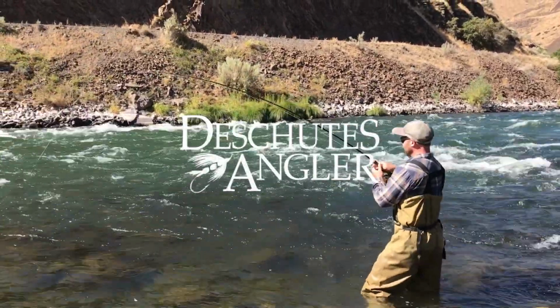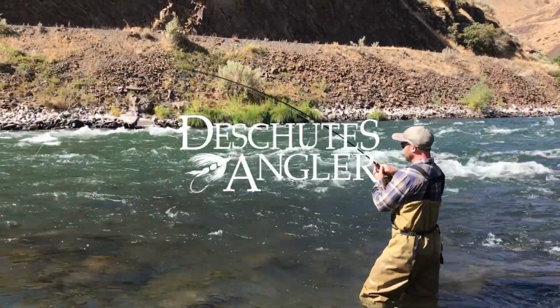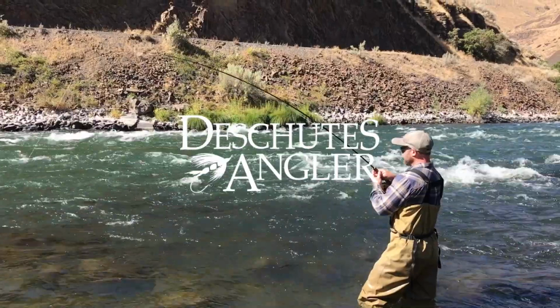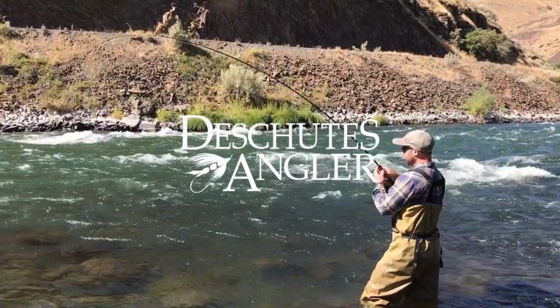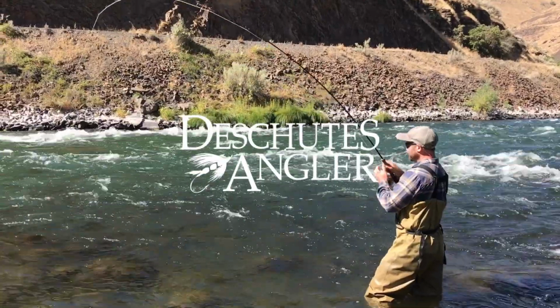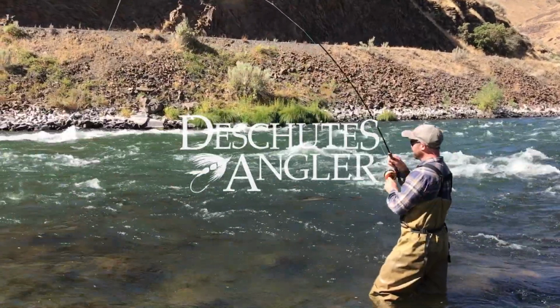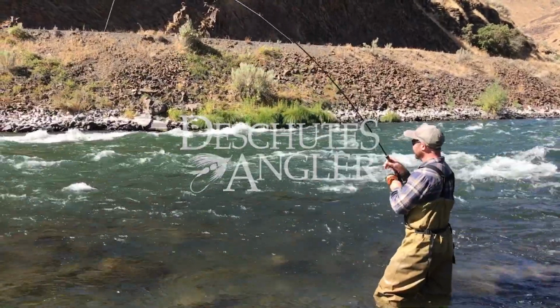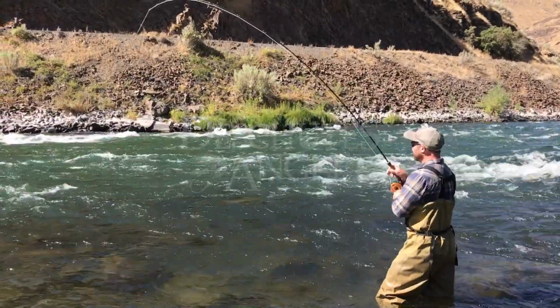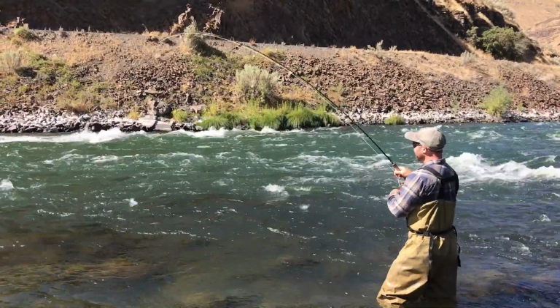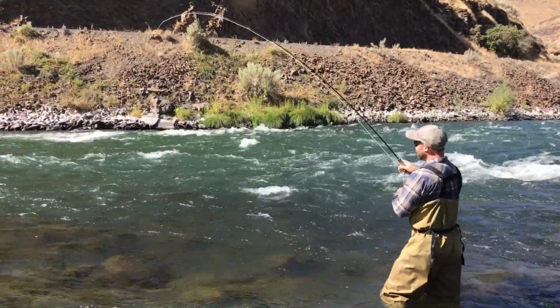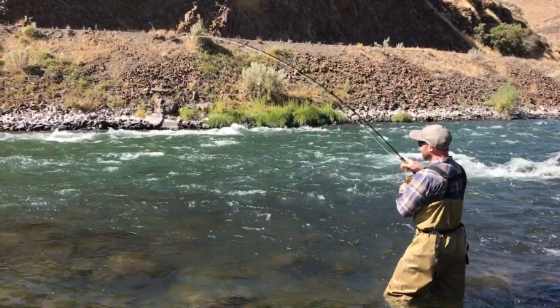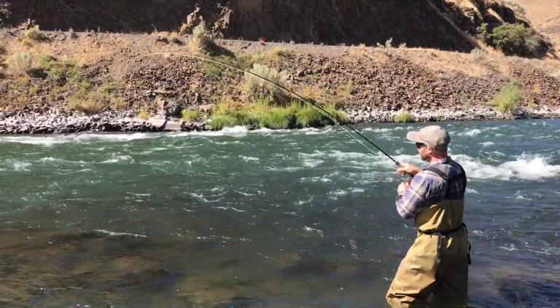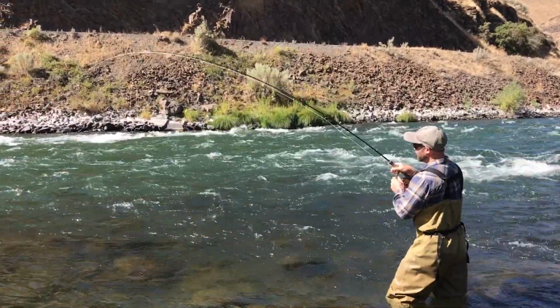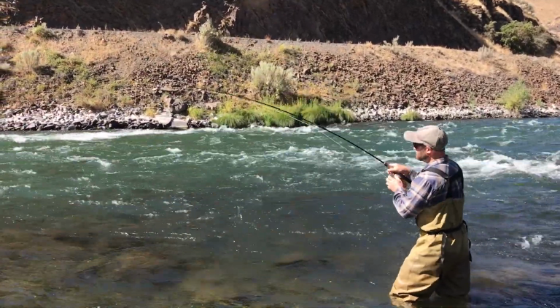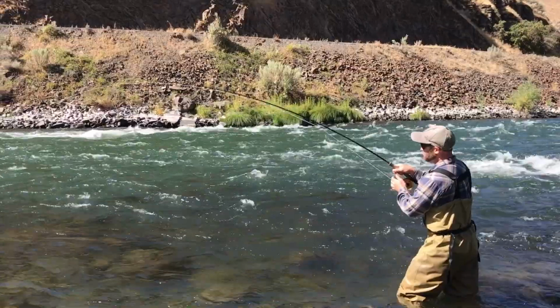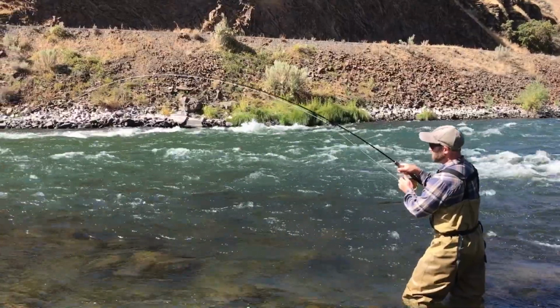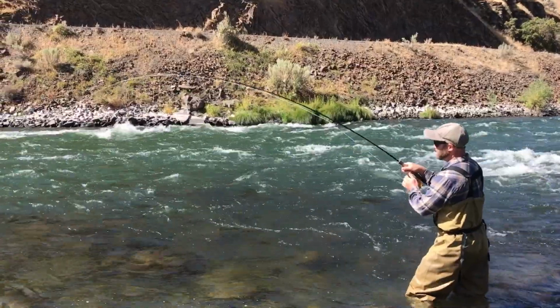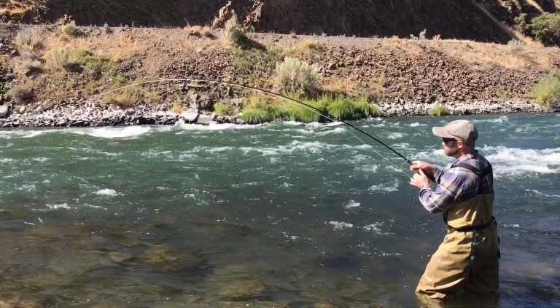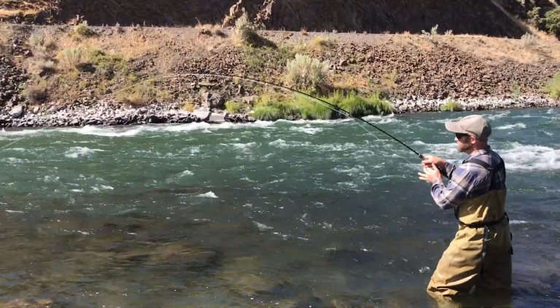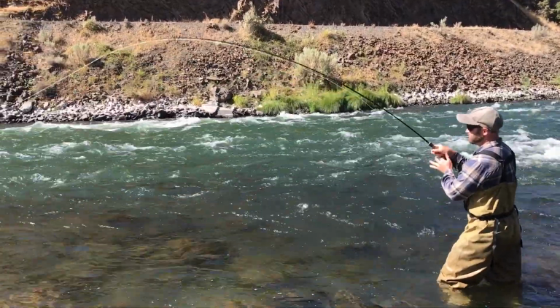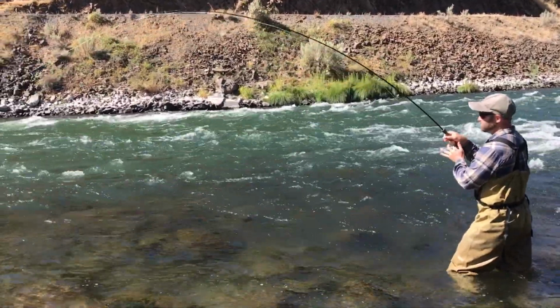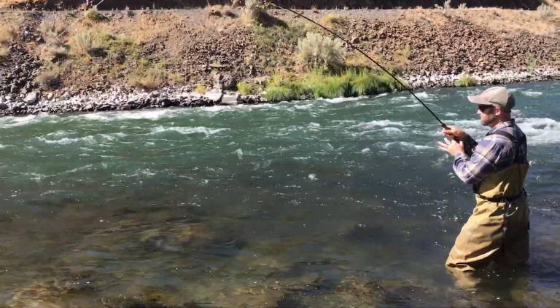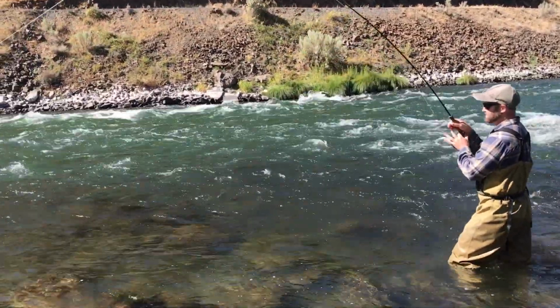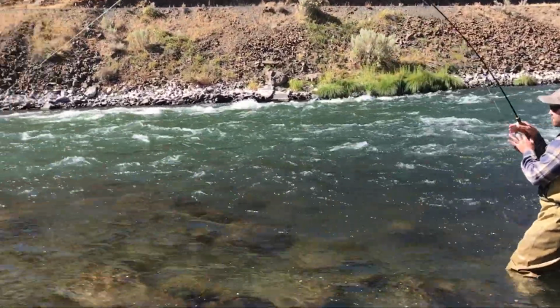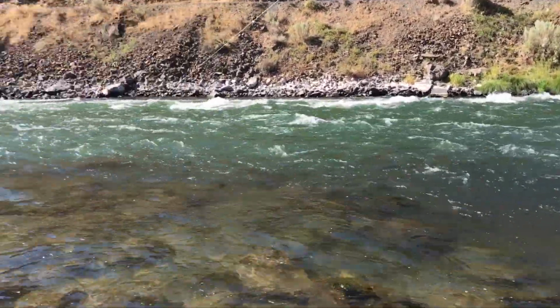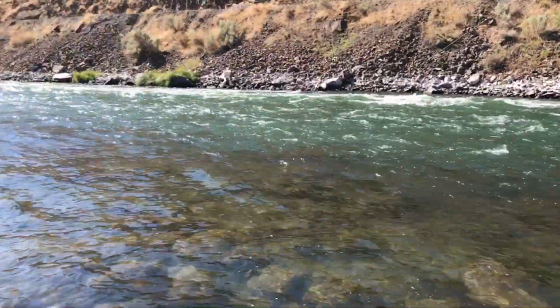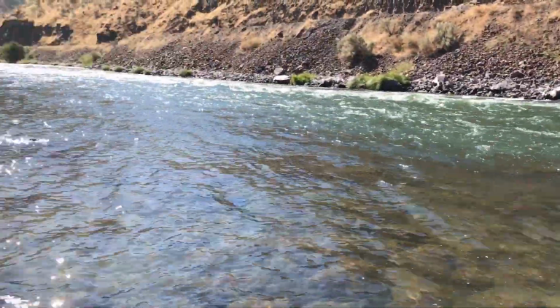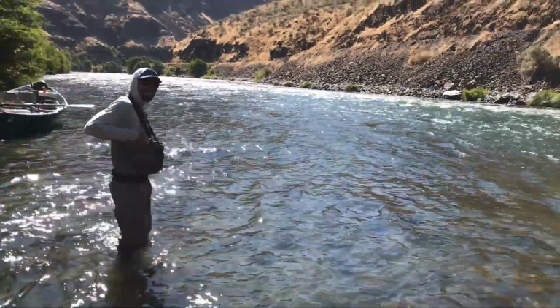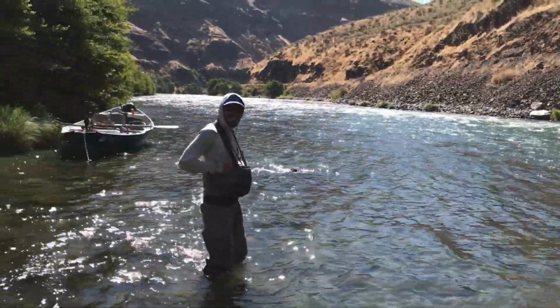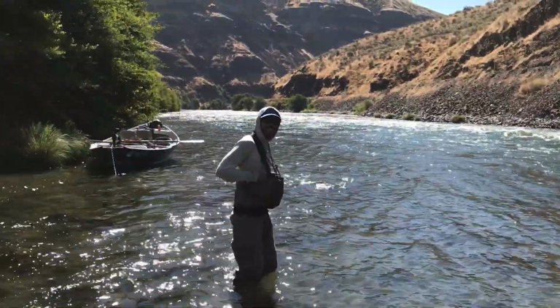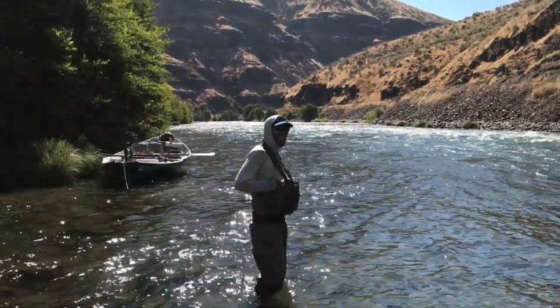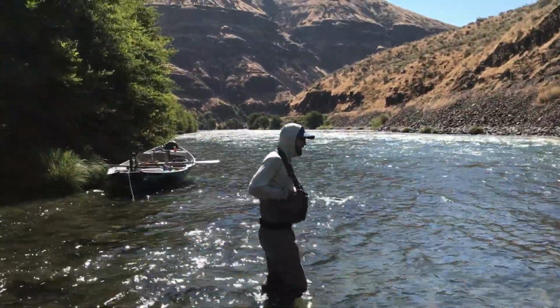Jeremy Henderson taking care of business. Full sunlight on the water. Beautiful. As Alex Gonczewski would say, what do you mean we need light off the water?